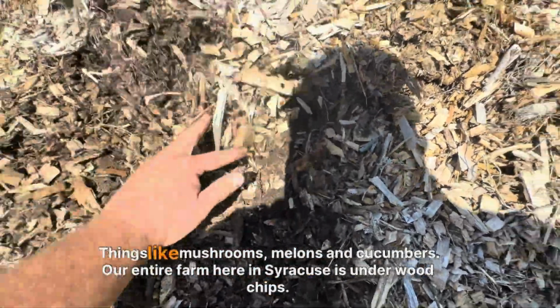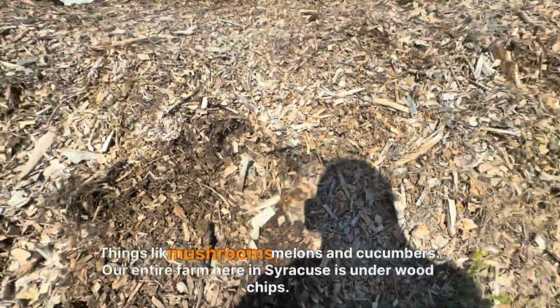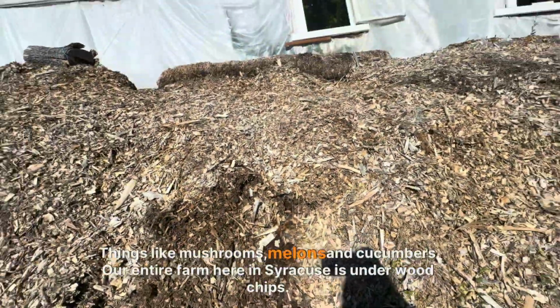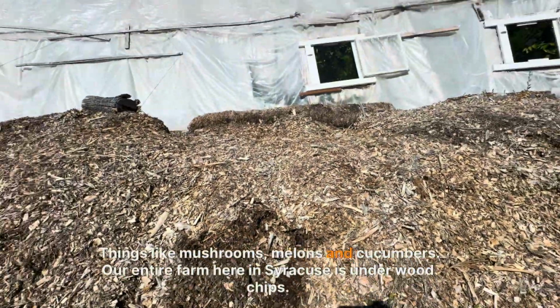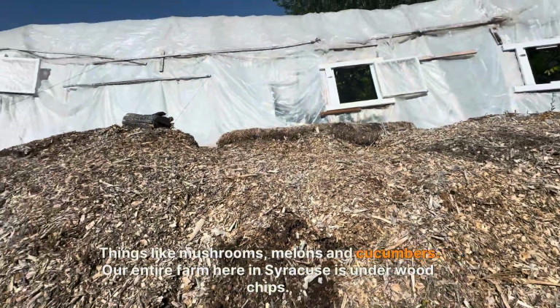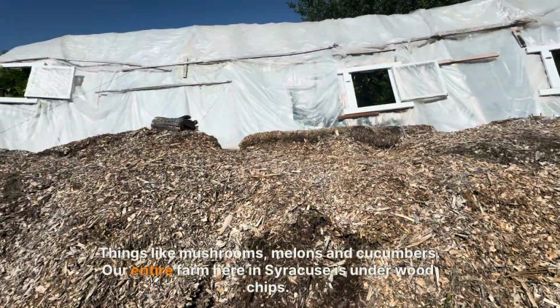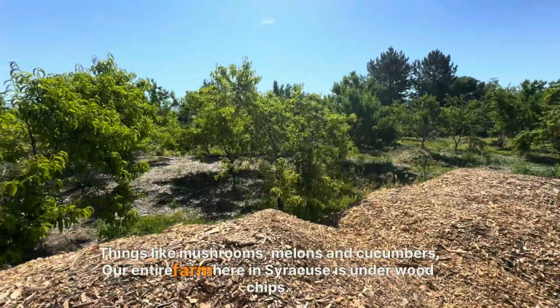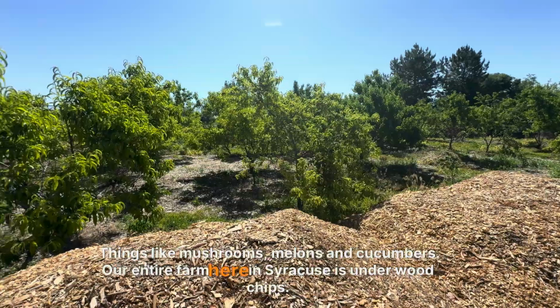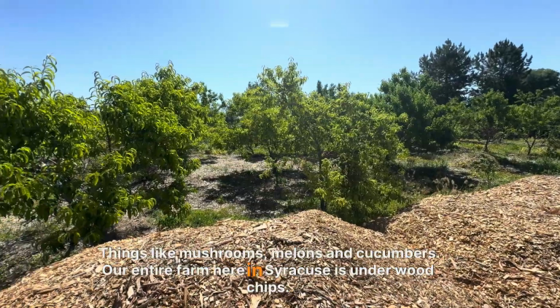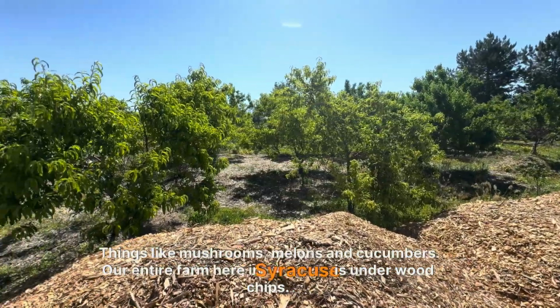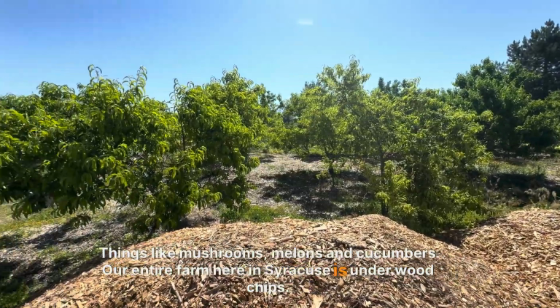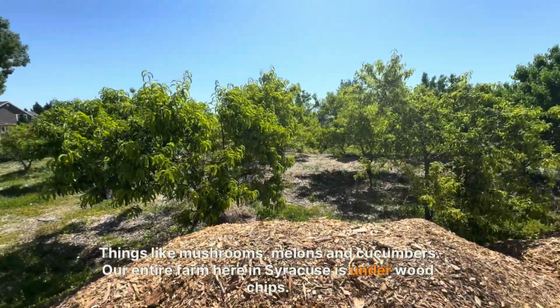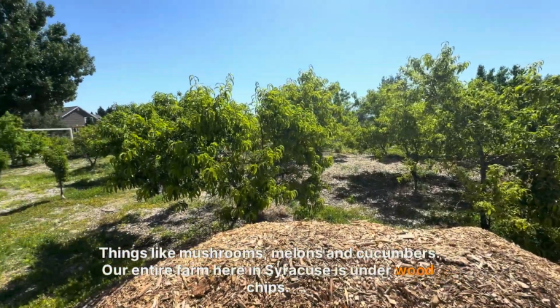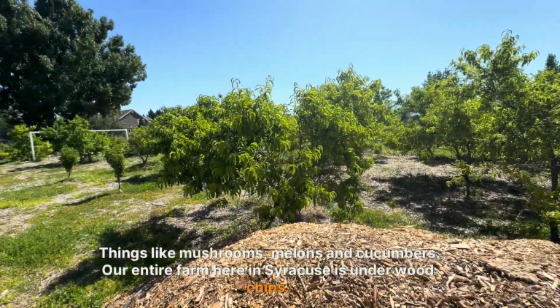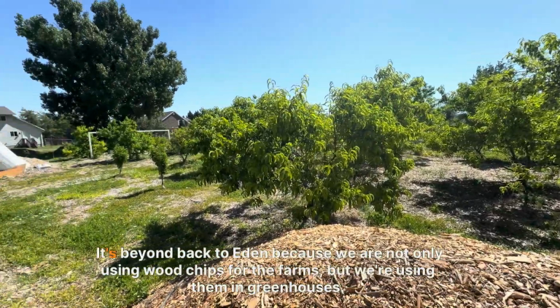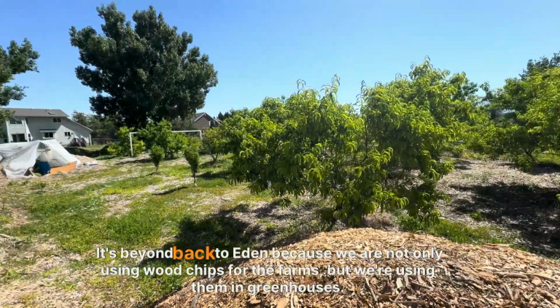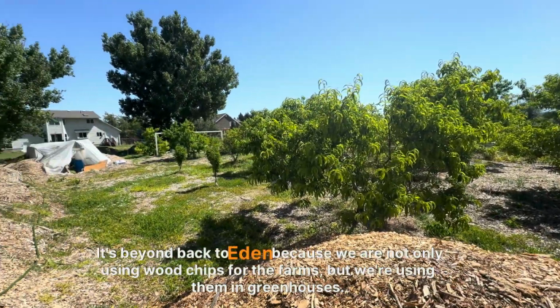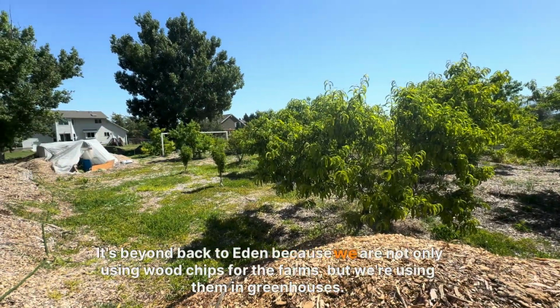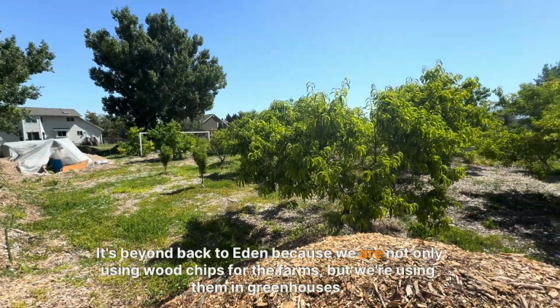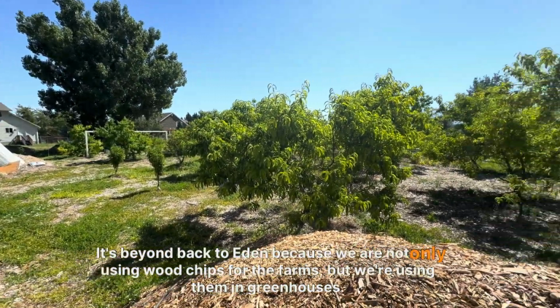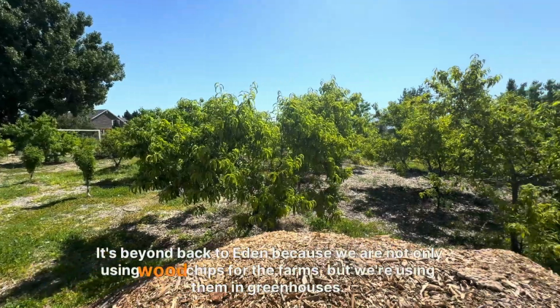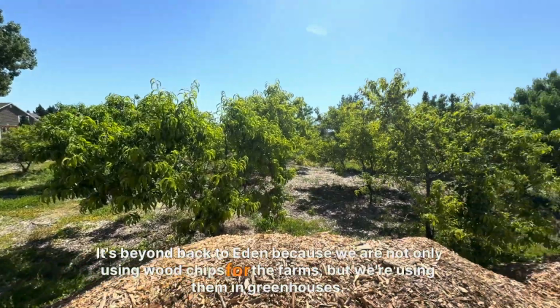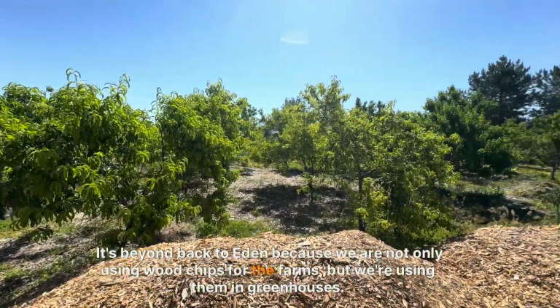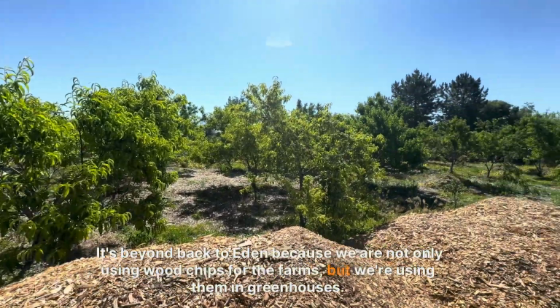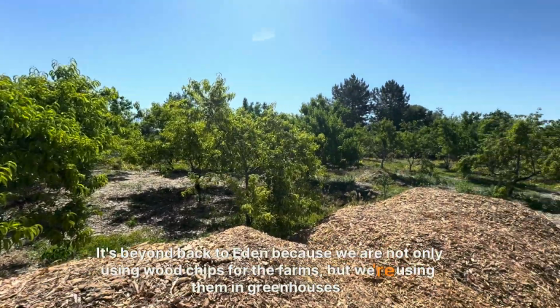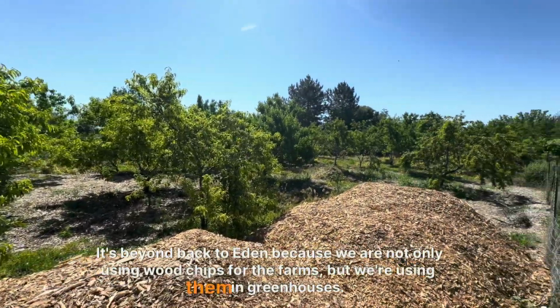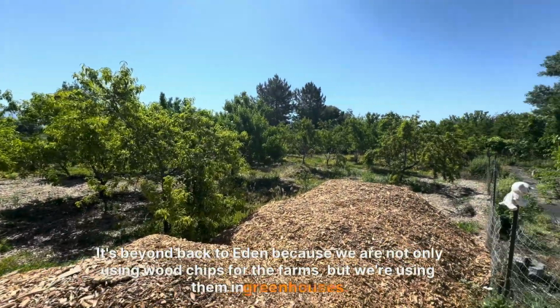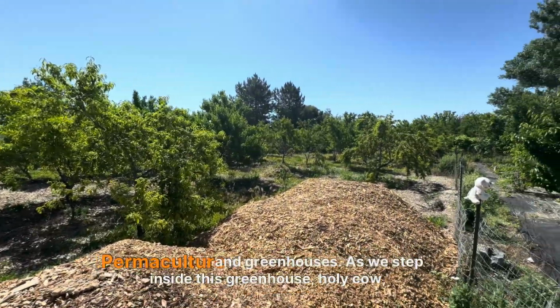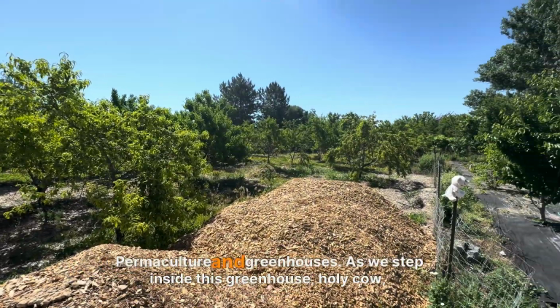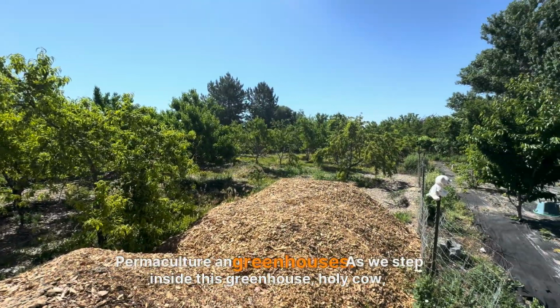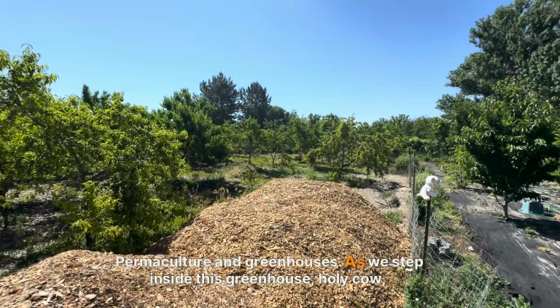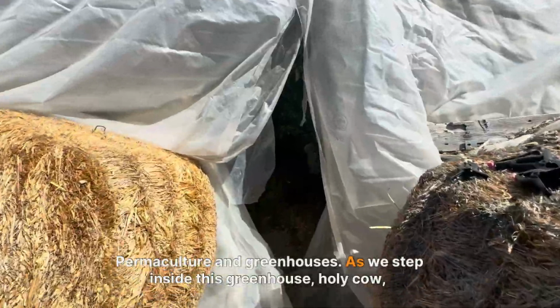Things like mushrooms, melons, and cucumbers. Our entire farm here in Syracuse is under wood chips. It's beyond Back to Eden because we are not only using wood chips for the farms, but we're using them in greenhouses — permaculture in greenhouses.